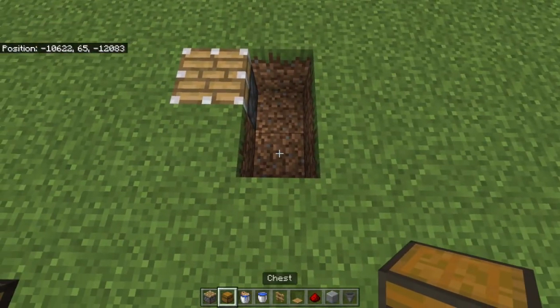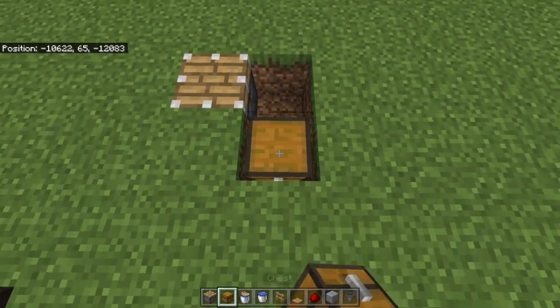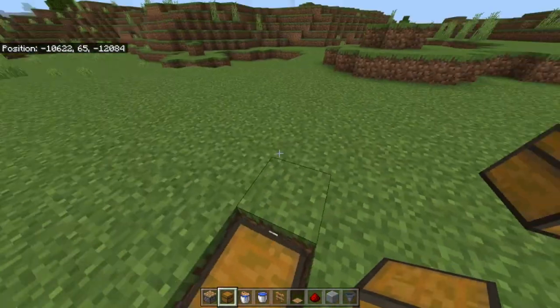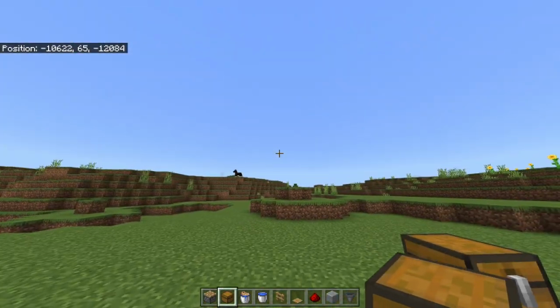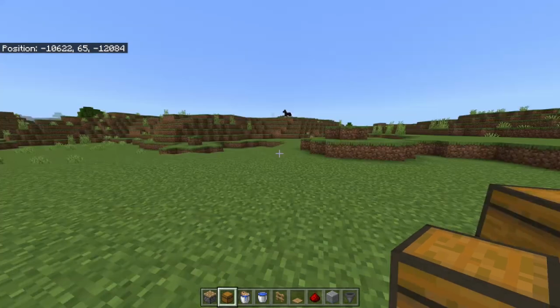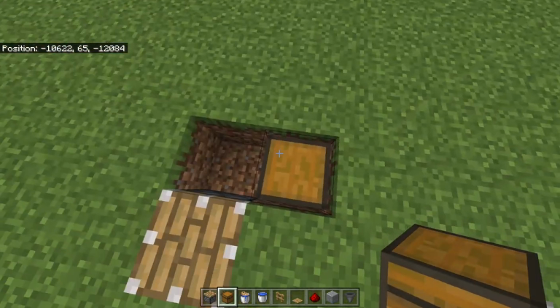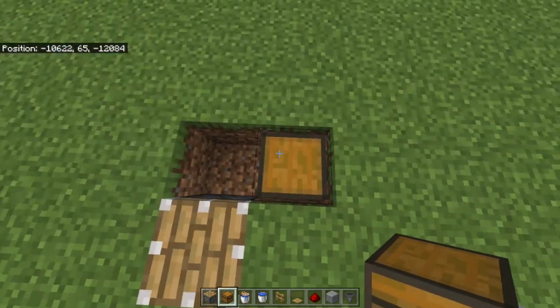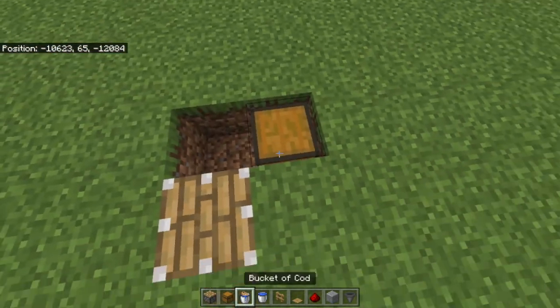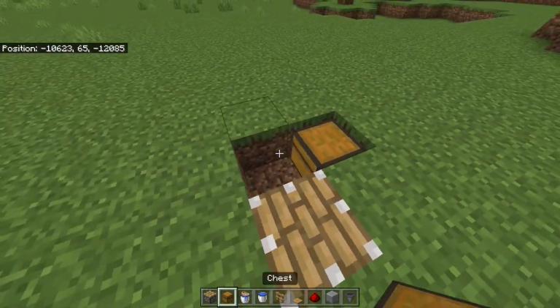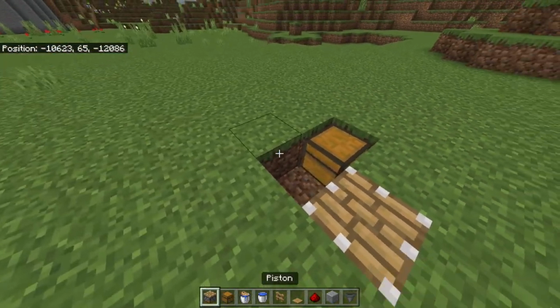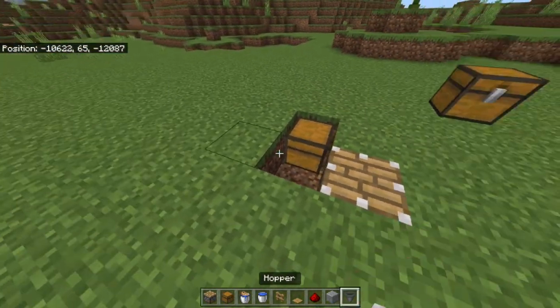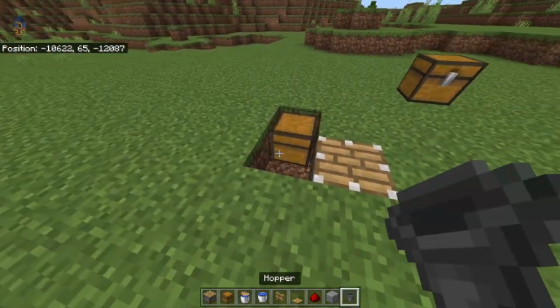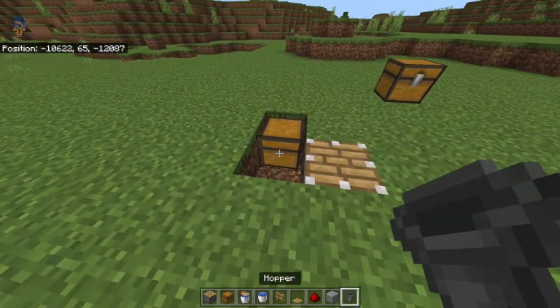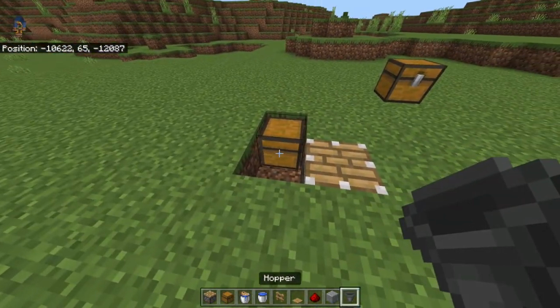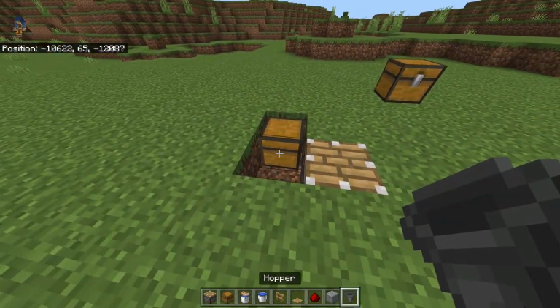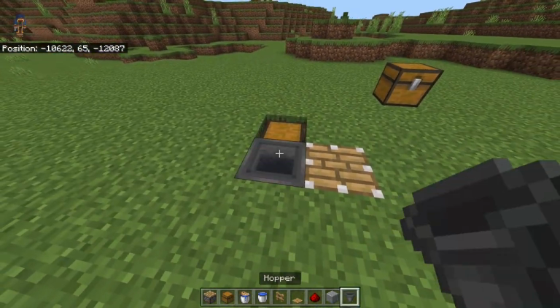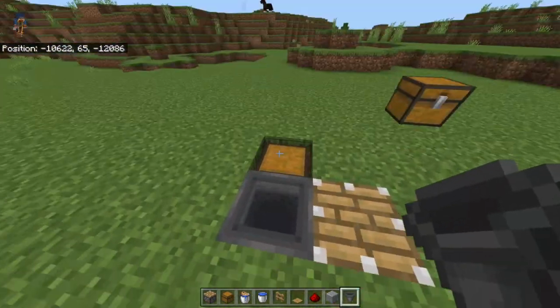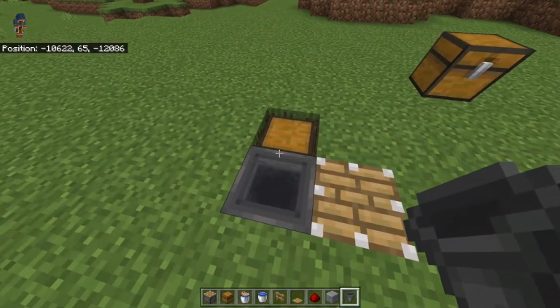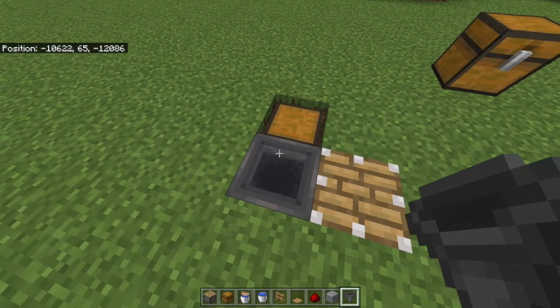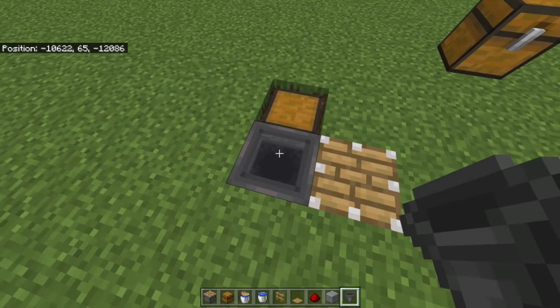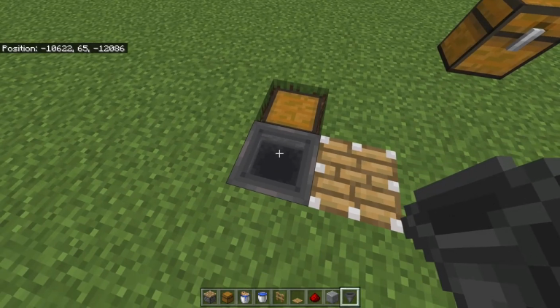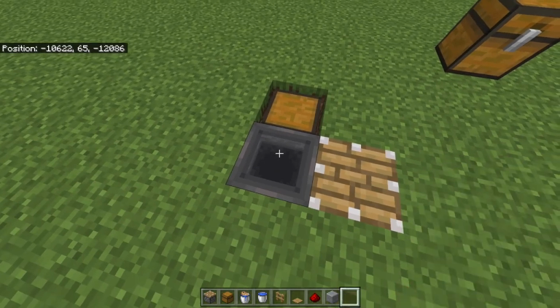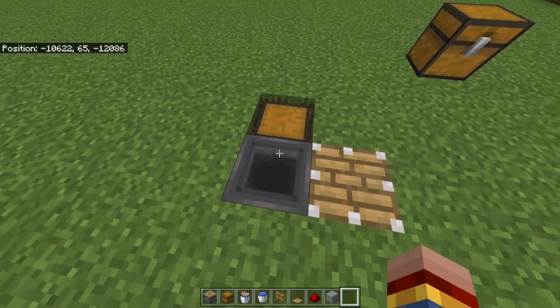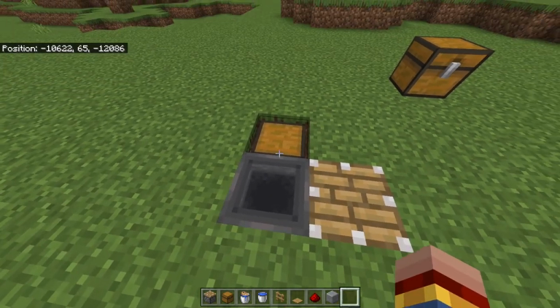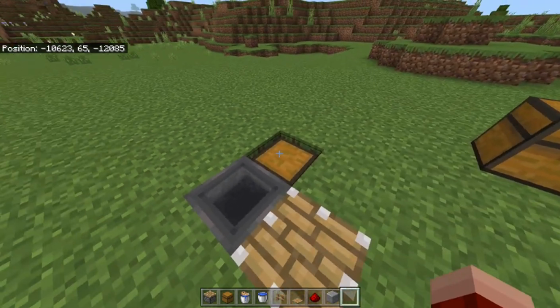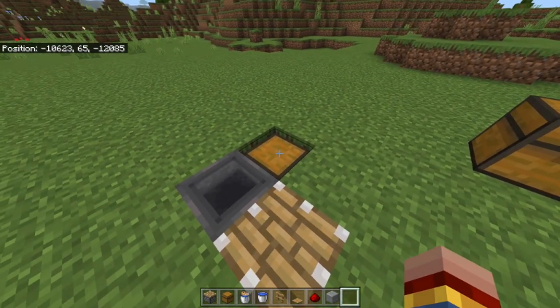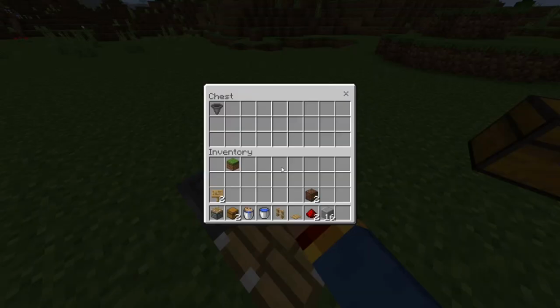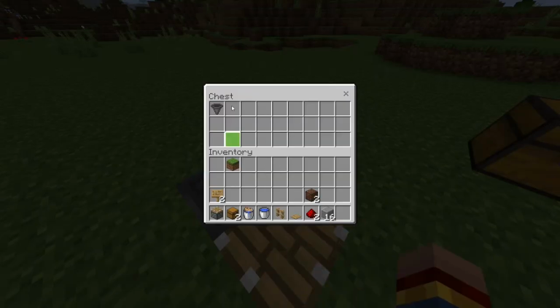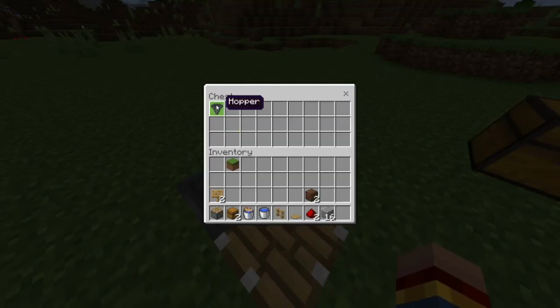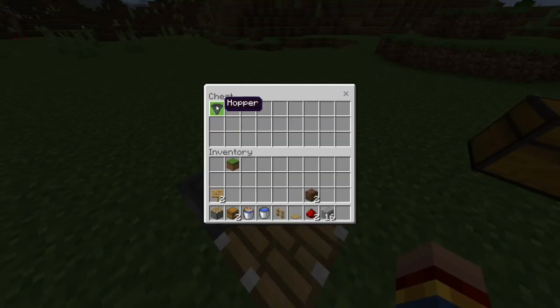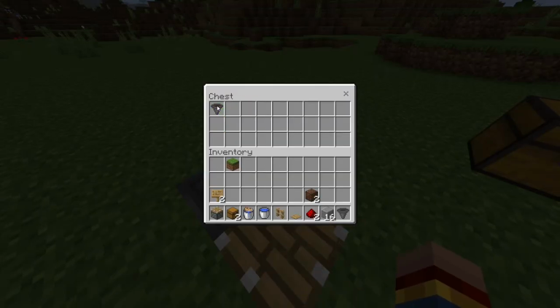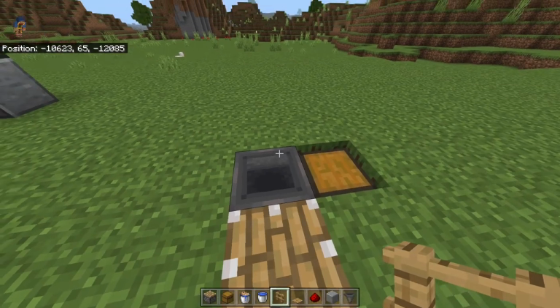In this block you want to place a chest facing in this direction like this, and at the second block you want to place a hopper facing toward the chest. If you drop an item in this hopper, it should funnel to the chest.